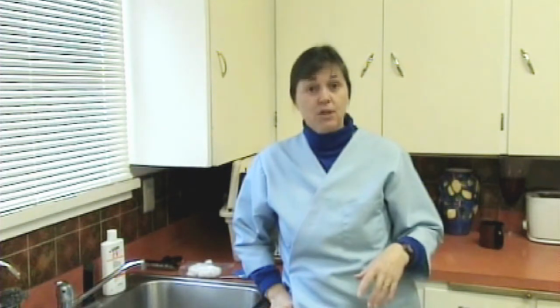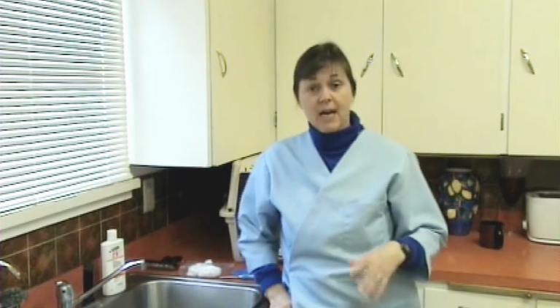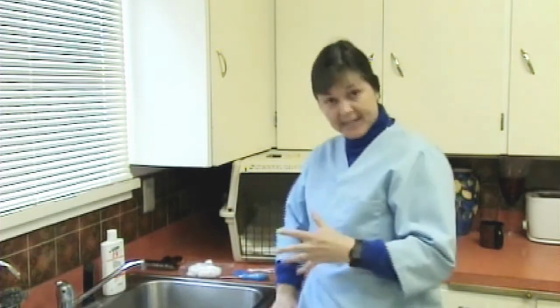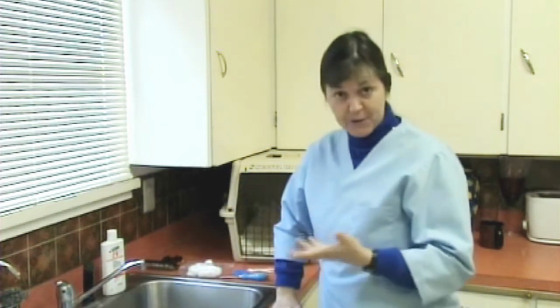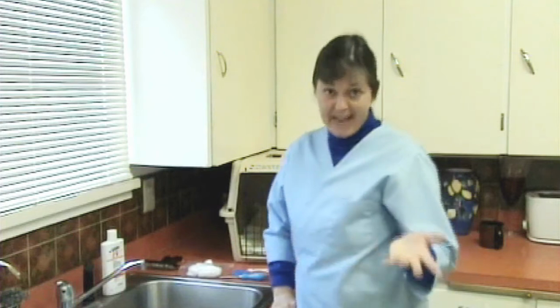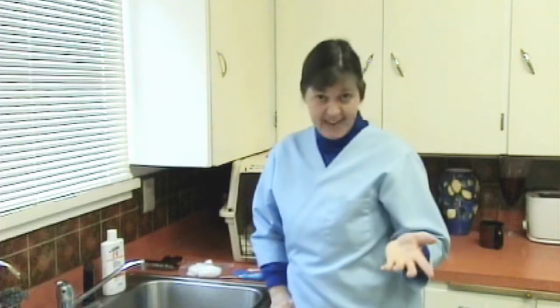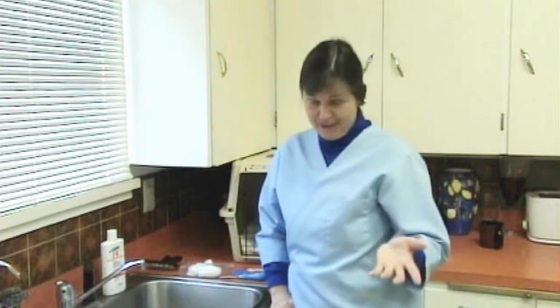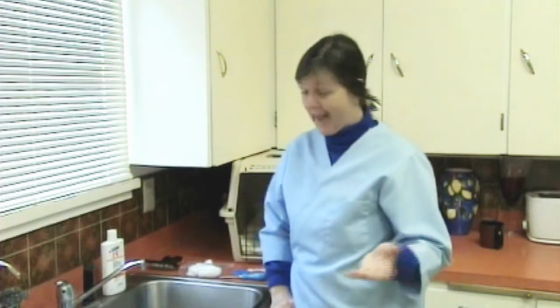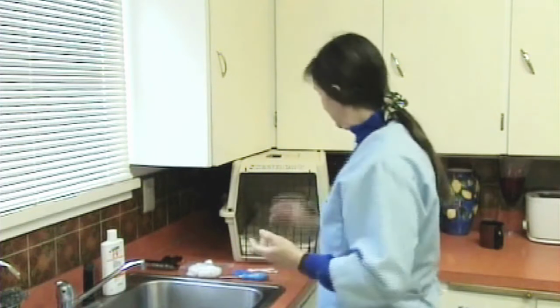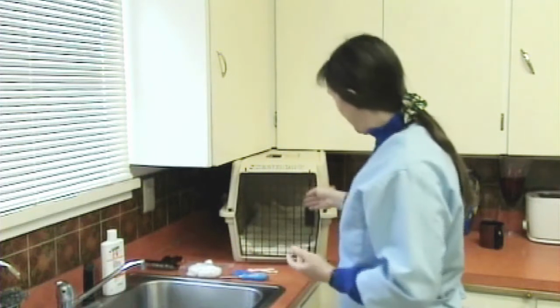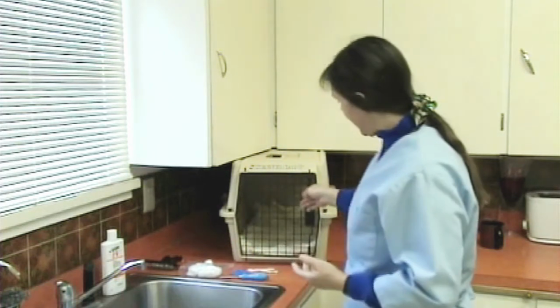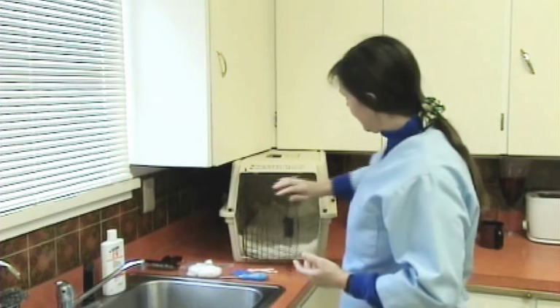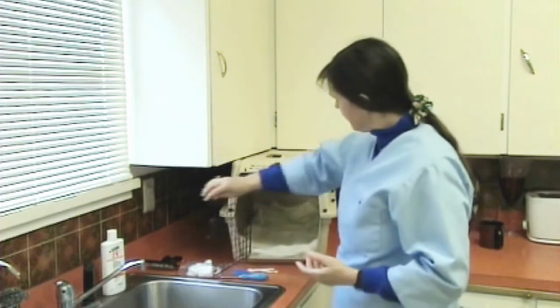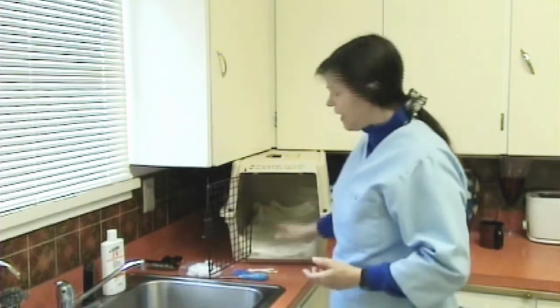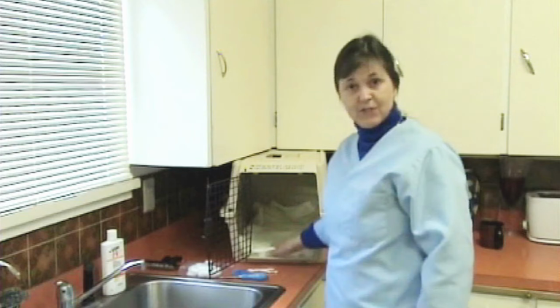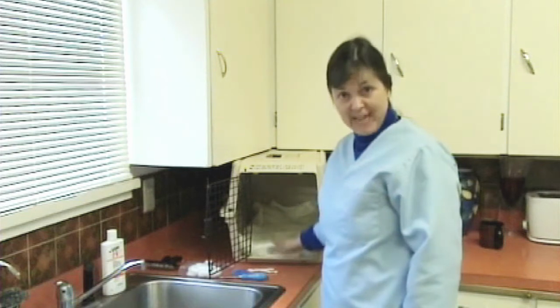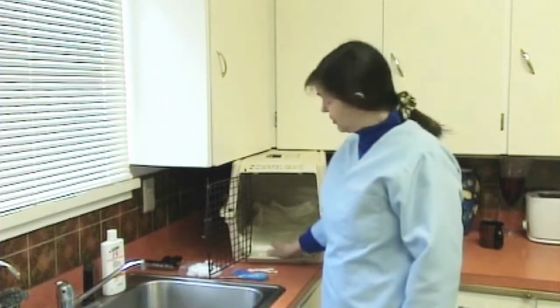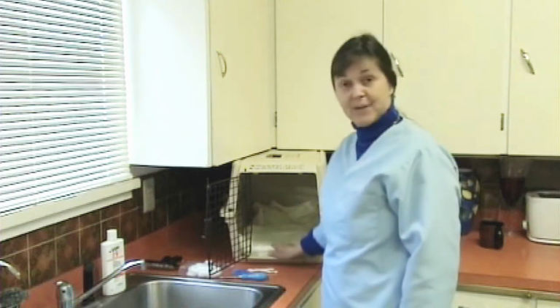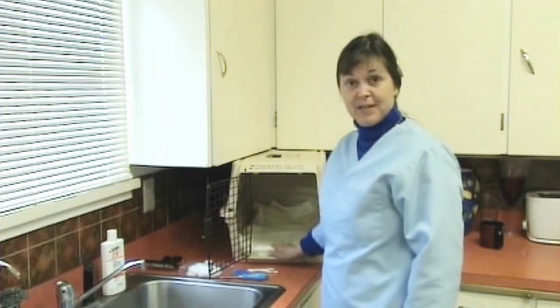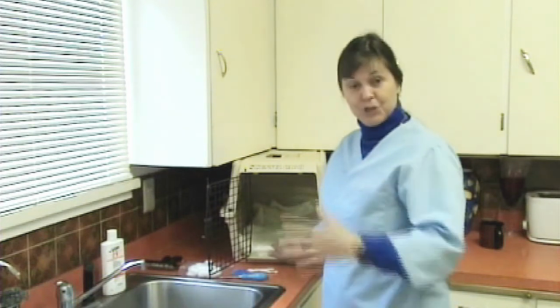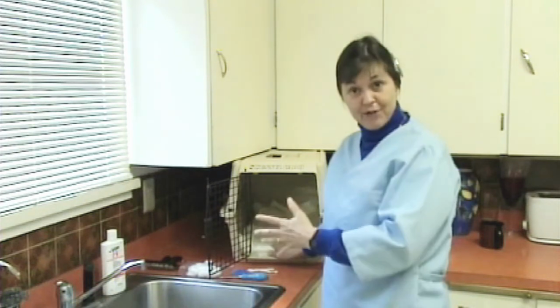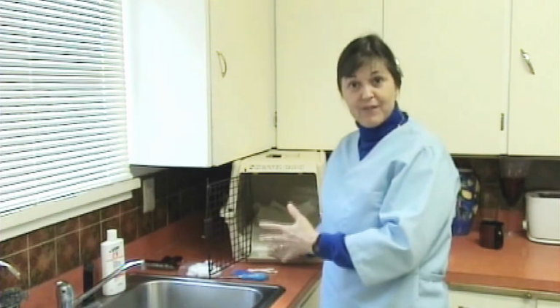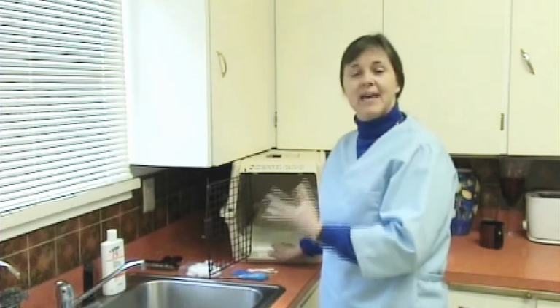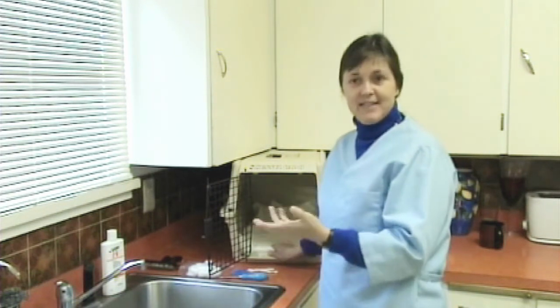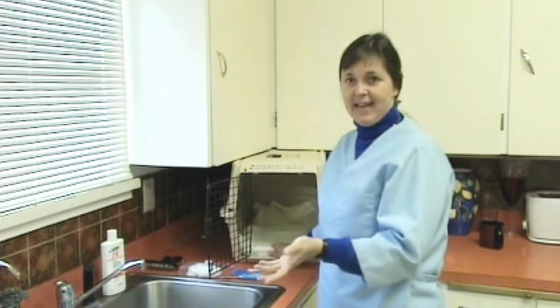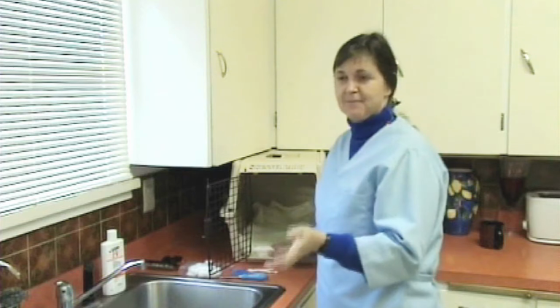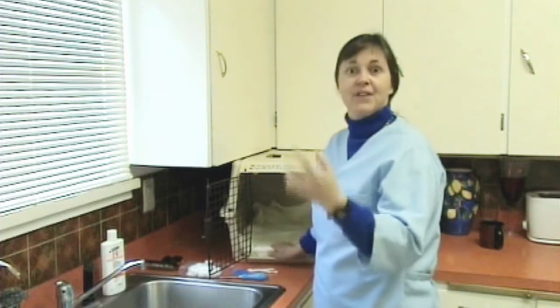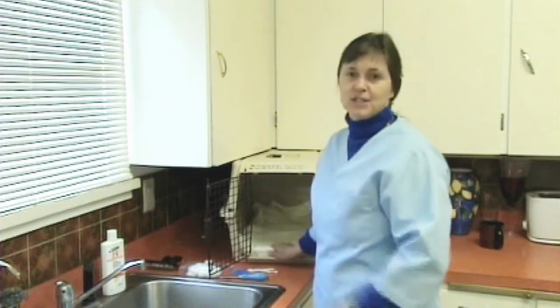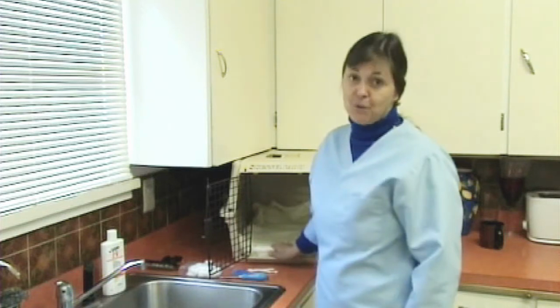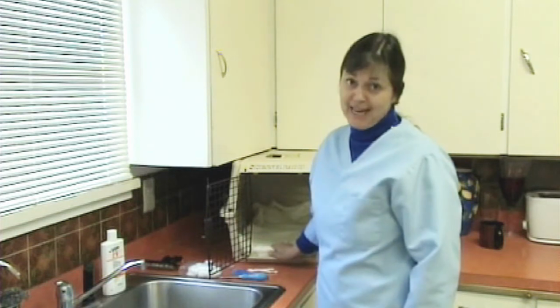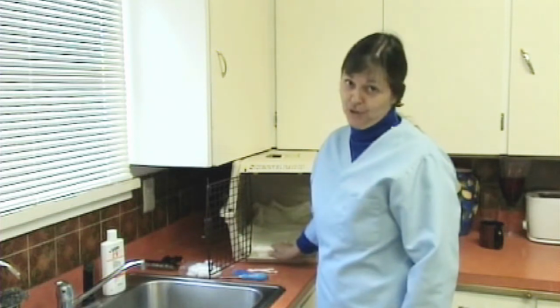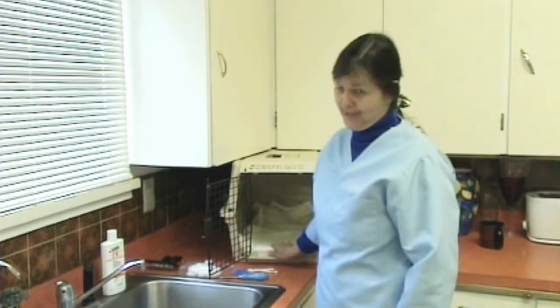You'll need a cat carrier to put the cat in after you bathe the cat. So I have a cat carrier here and I have a nice fluffy towel so that we can put the dryer in front of it and let the cat feel the air, because it's not going to want to stay where the dryer is.